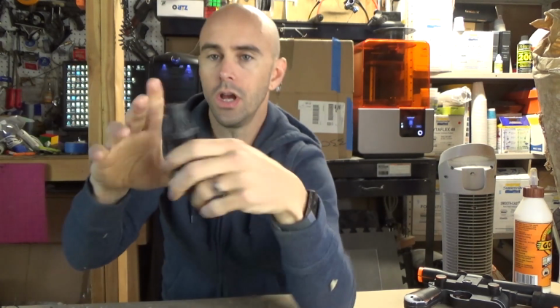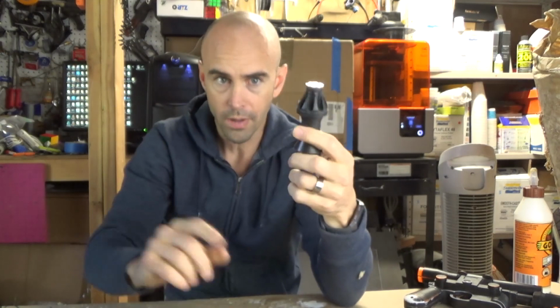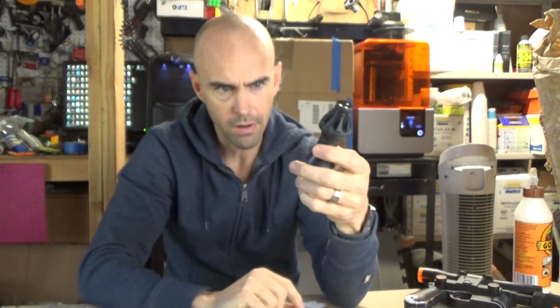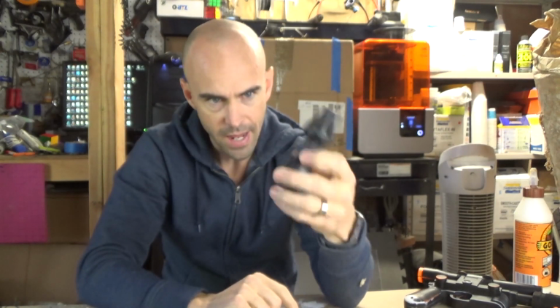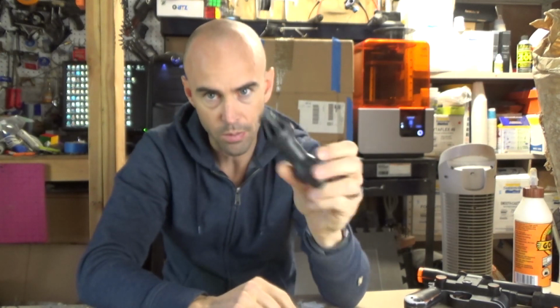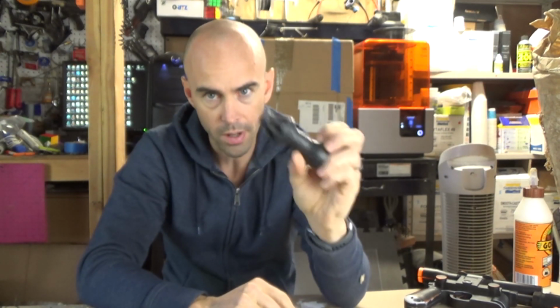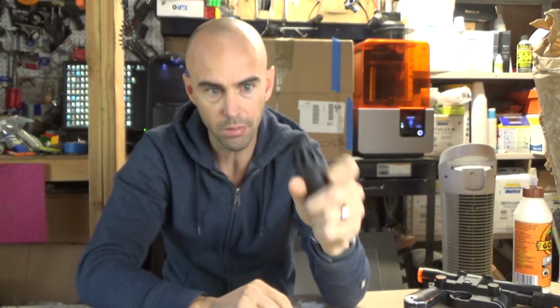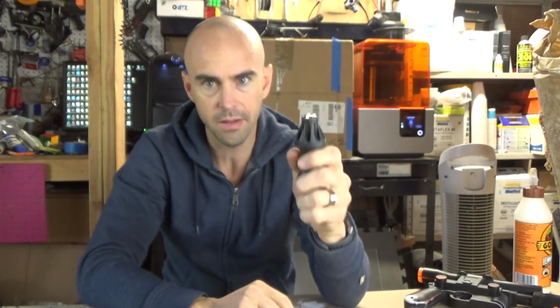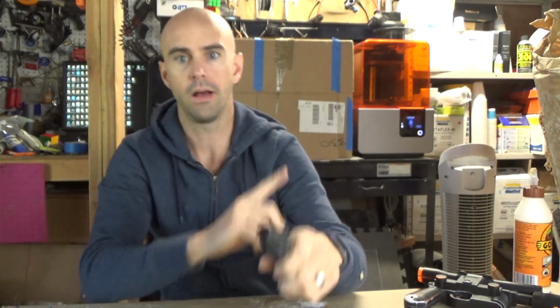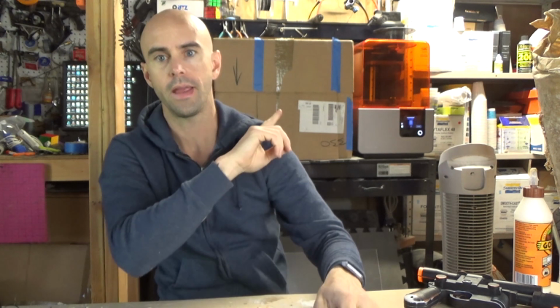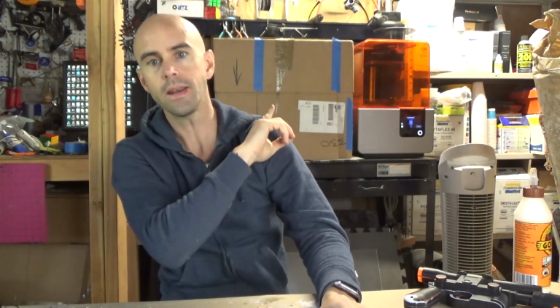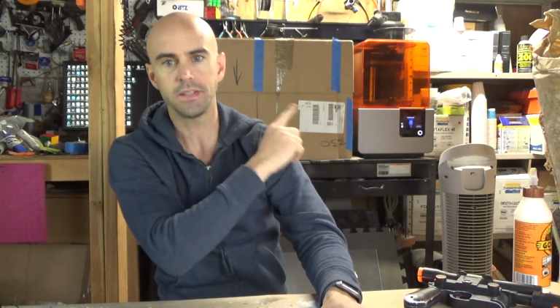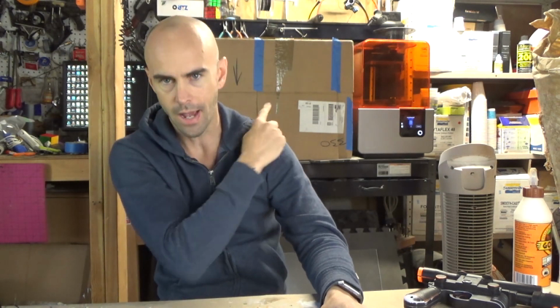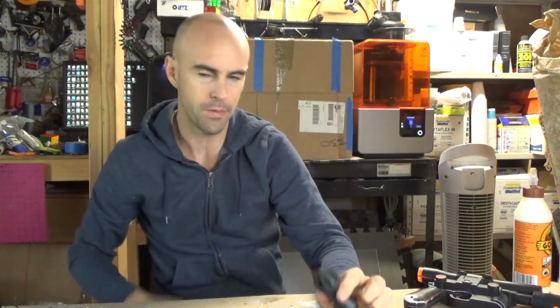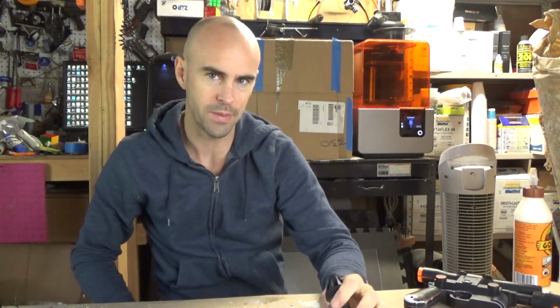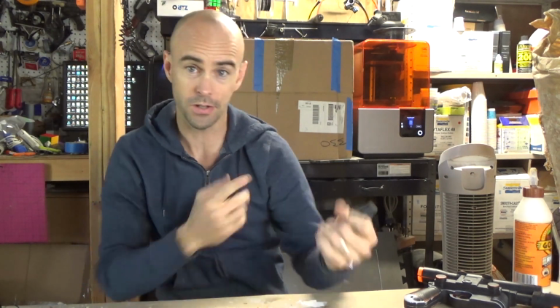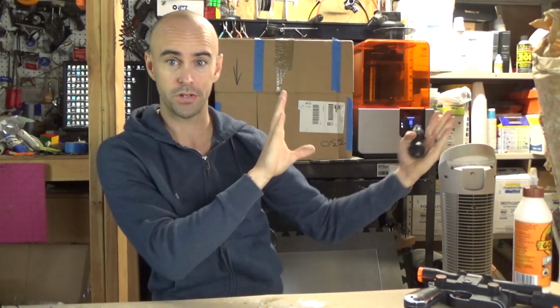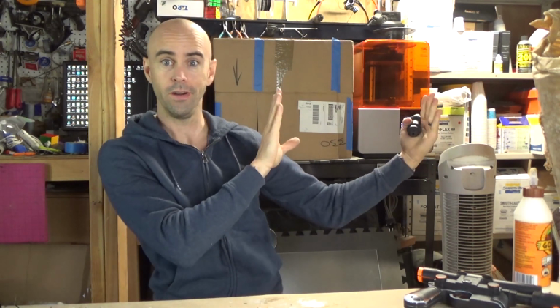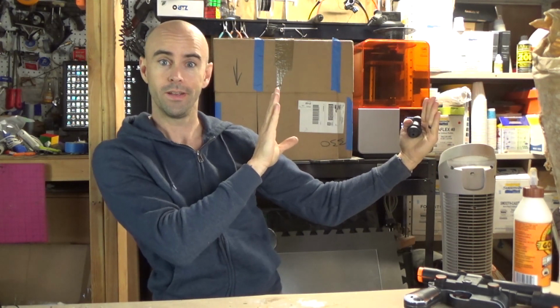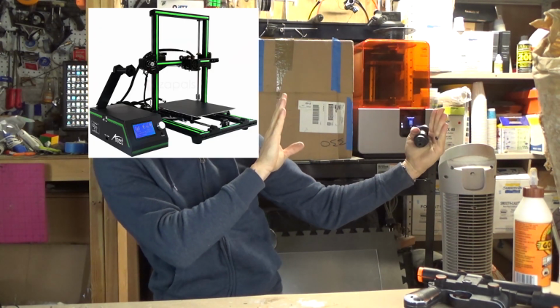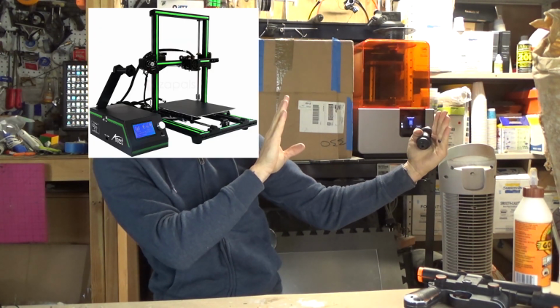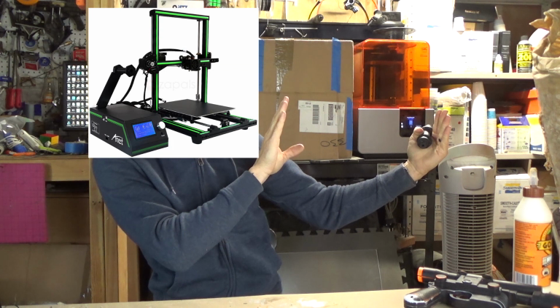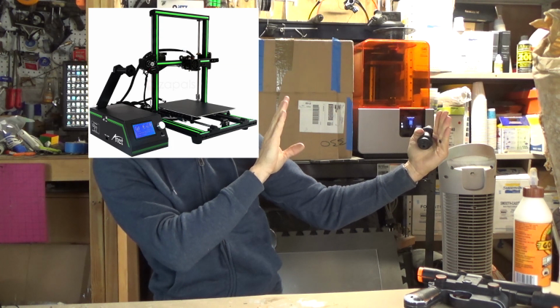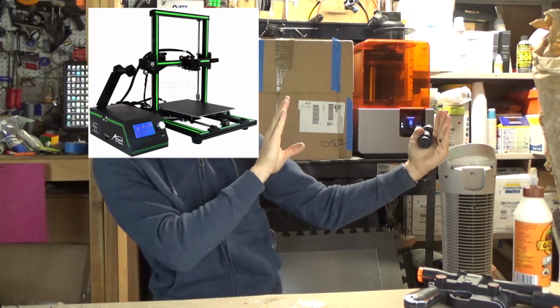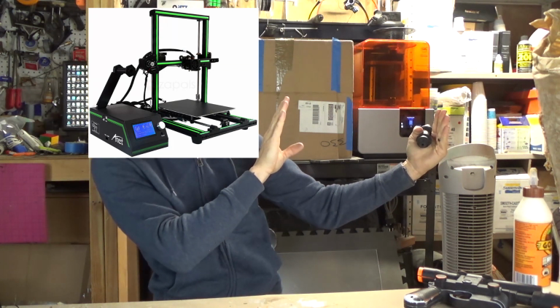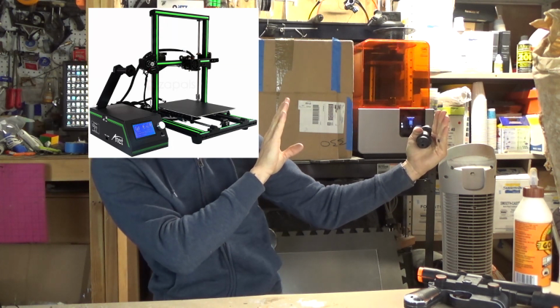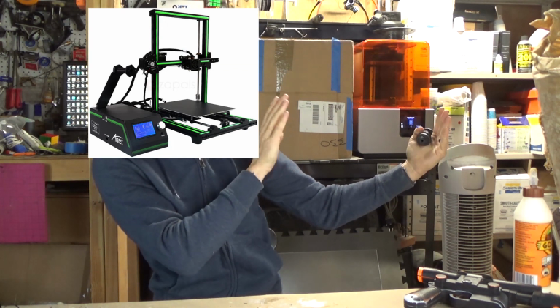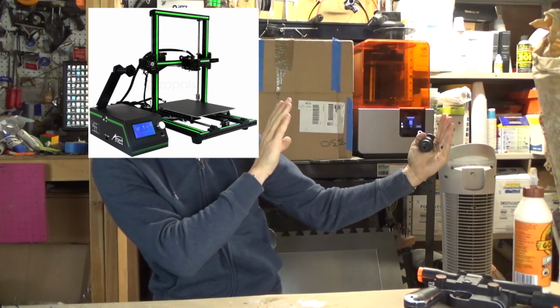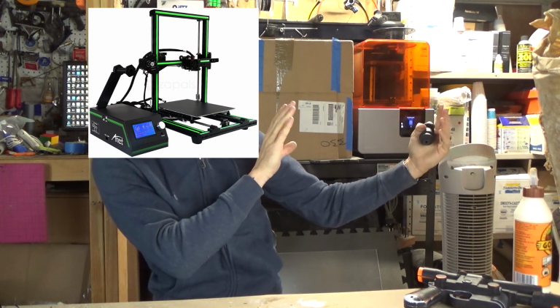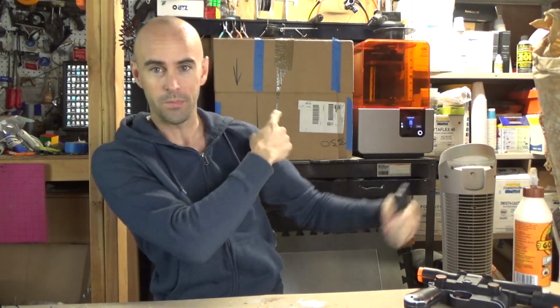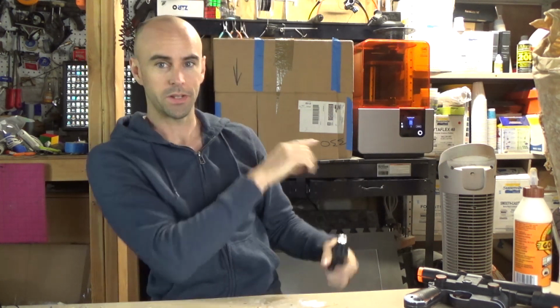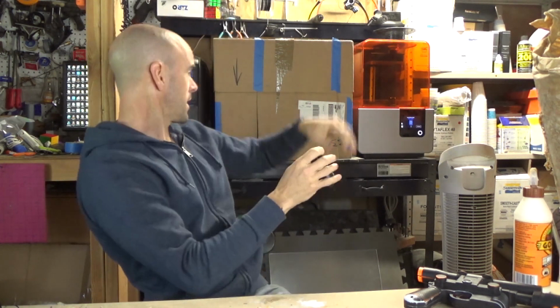So I figured as a test, I would print a couple of these on the Anet E10 hiding under the box back there. I should put a picture here for anybody who hasn't seen one to see what it looks like. Here's what it looks like. And that's what's under the box.